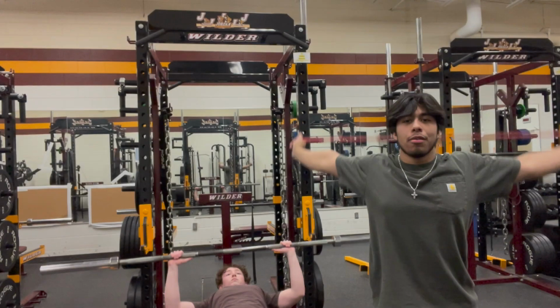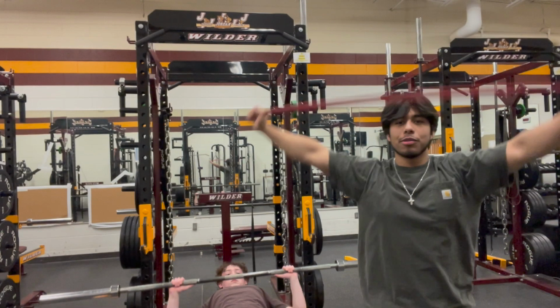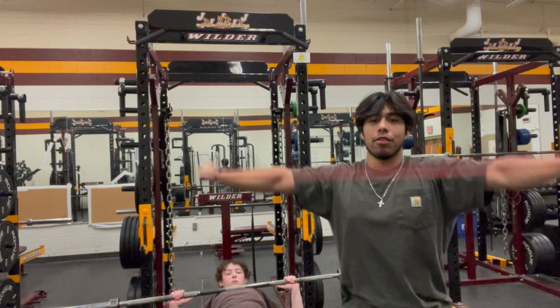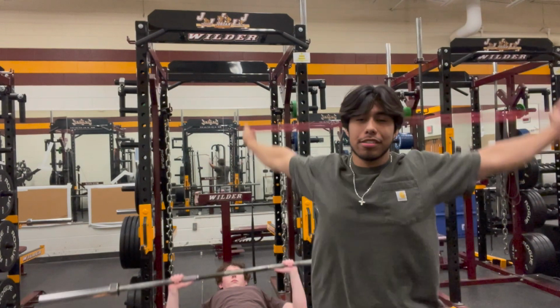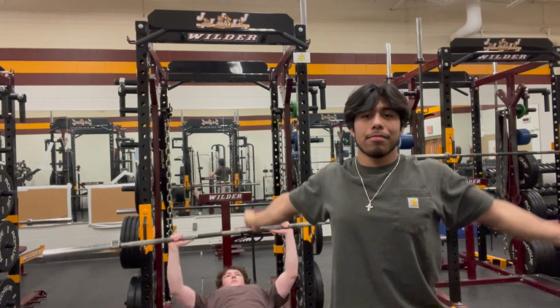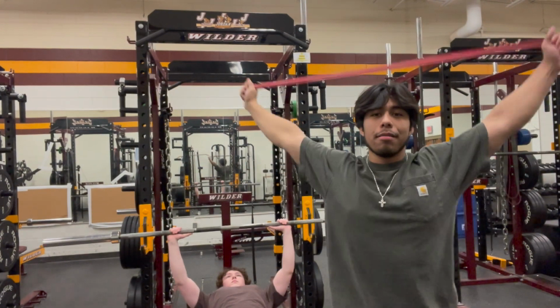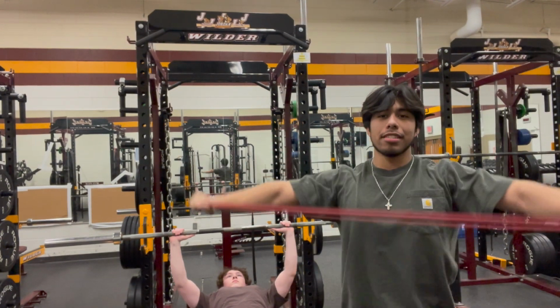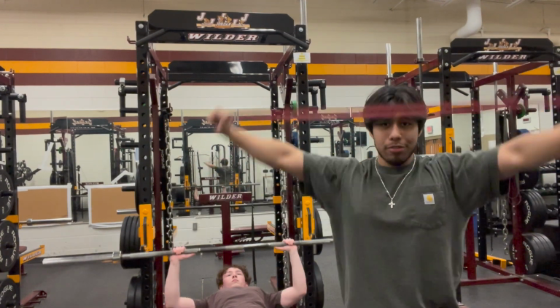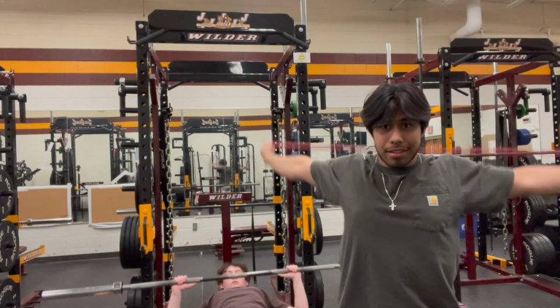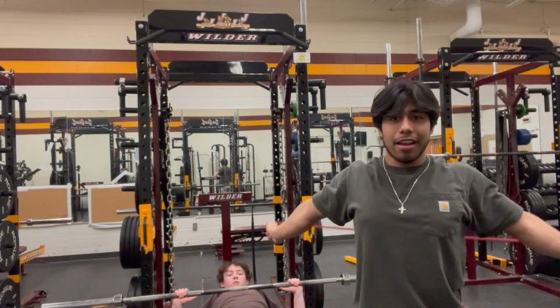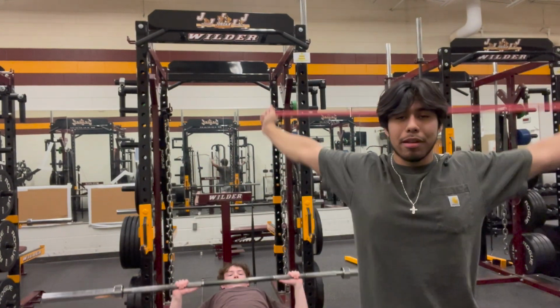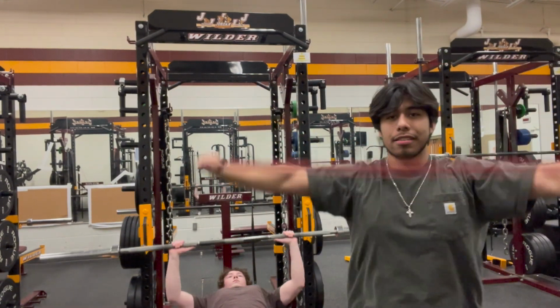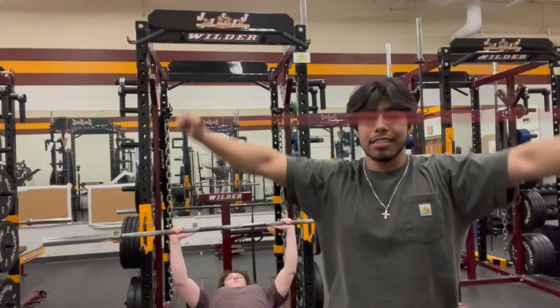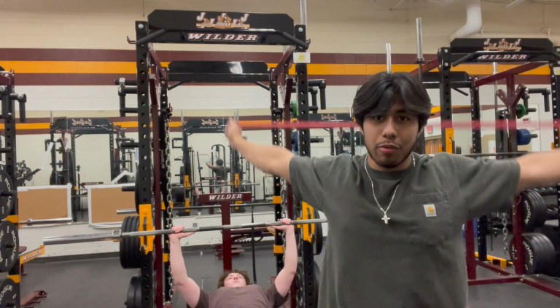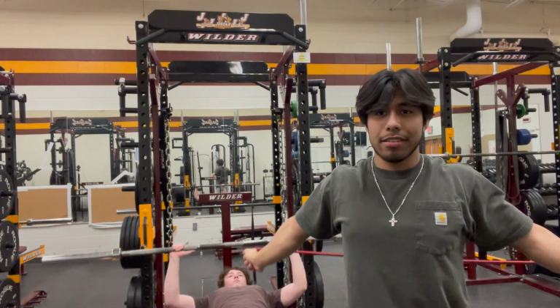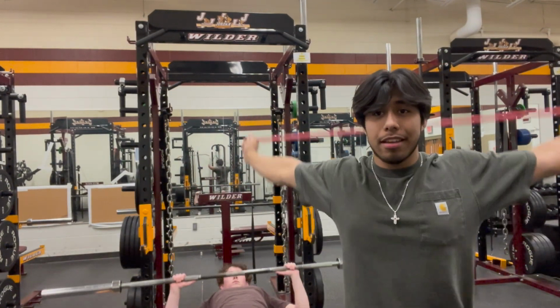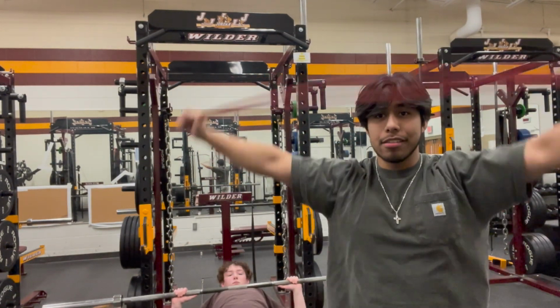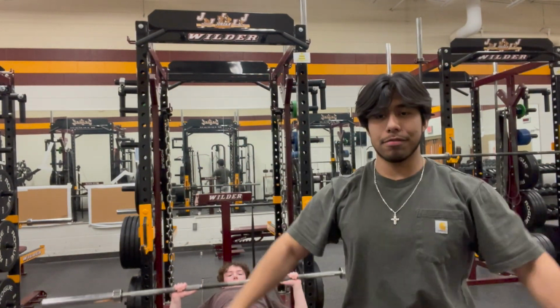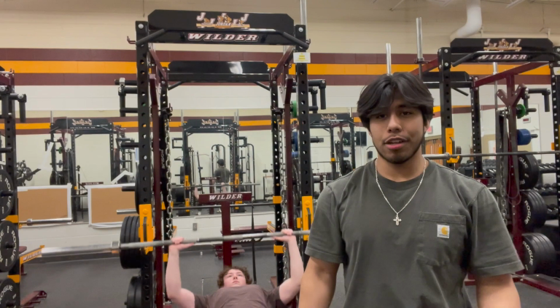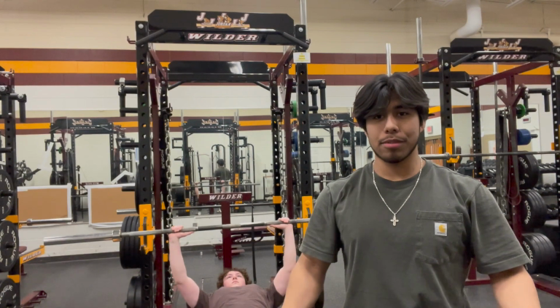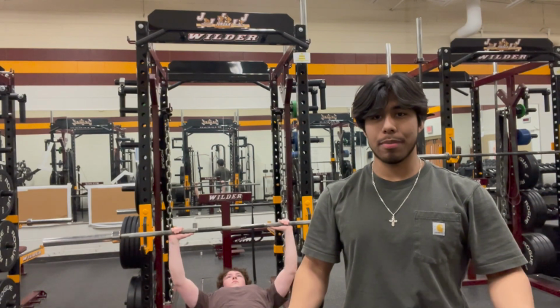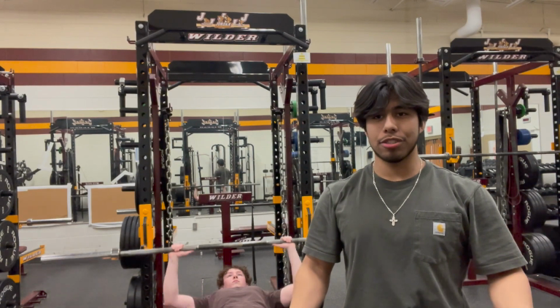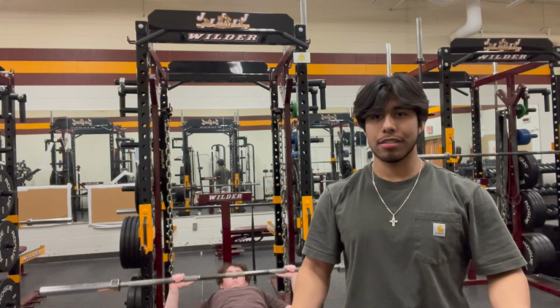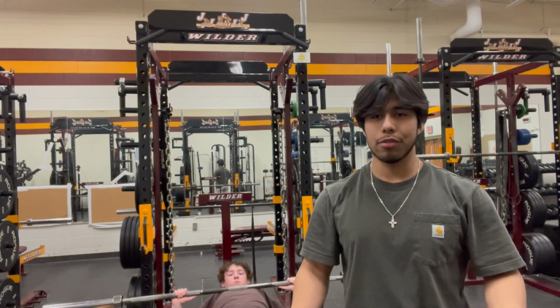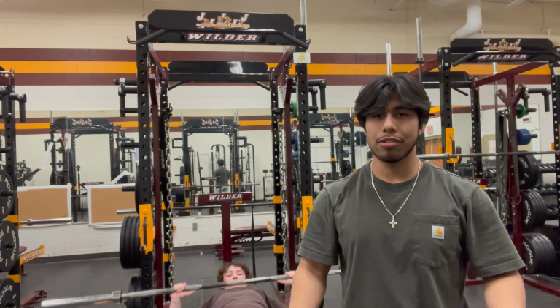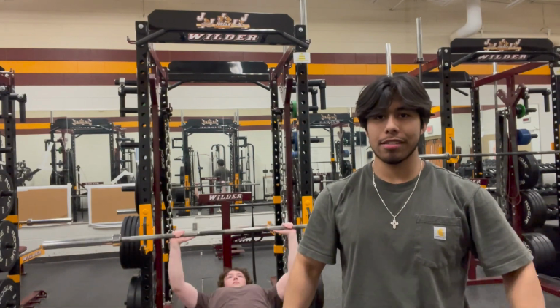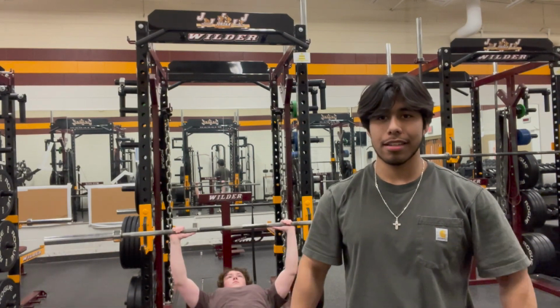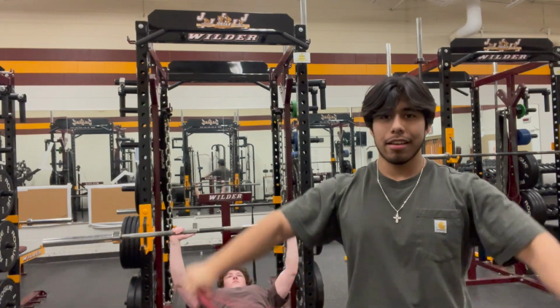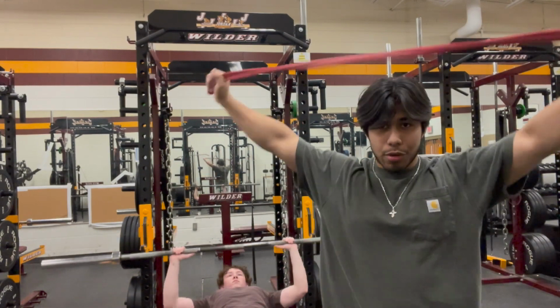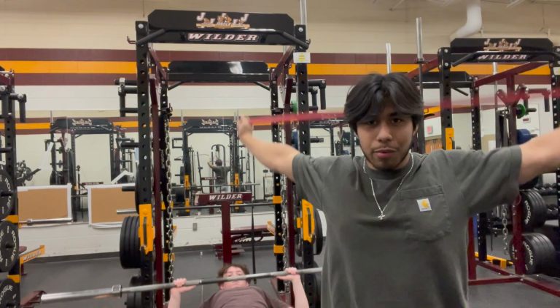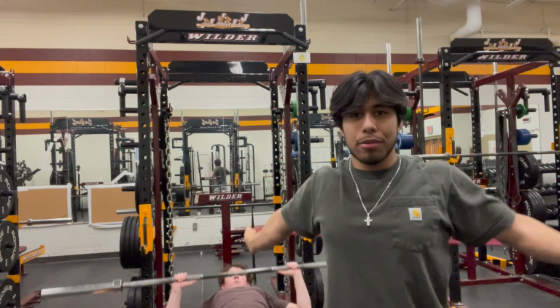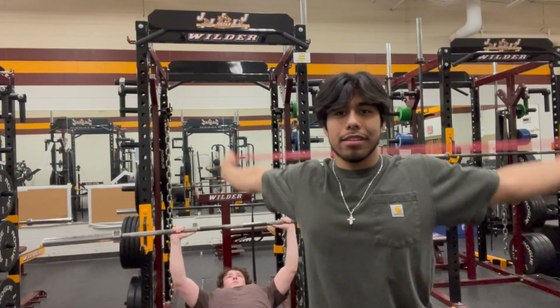Welcome to Quick Focus. My name is Seuss, and the guy who's benching is named Brennan. Today's episode is about chest — day one chest — and you're wondering why I'm doing this.